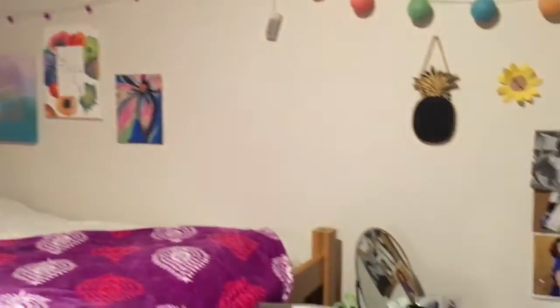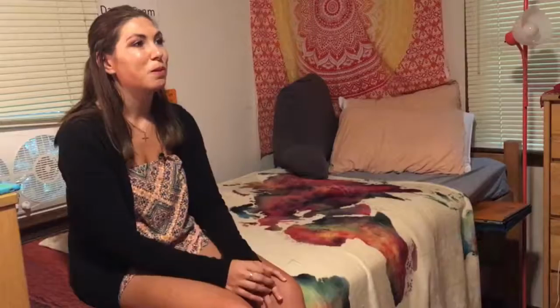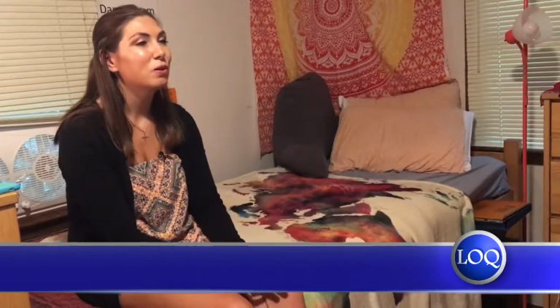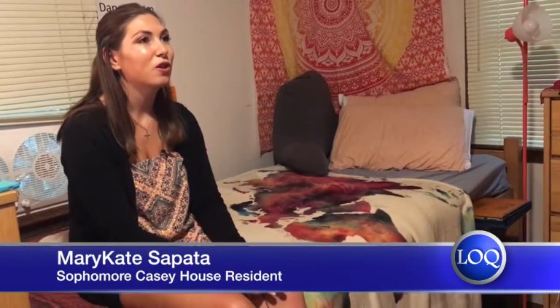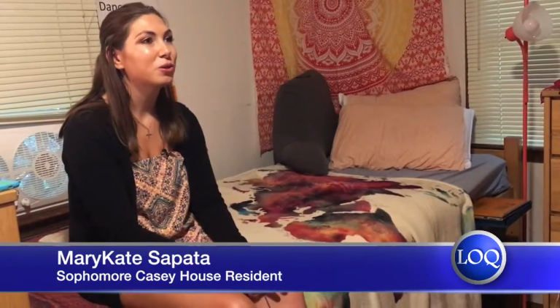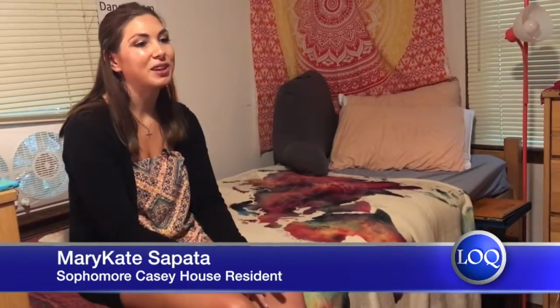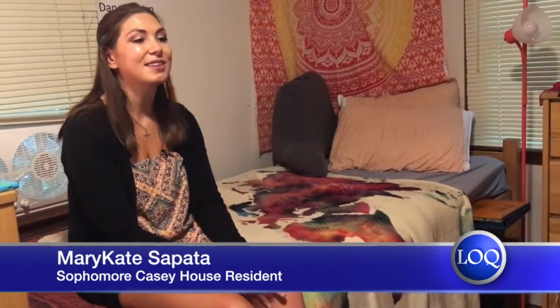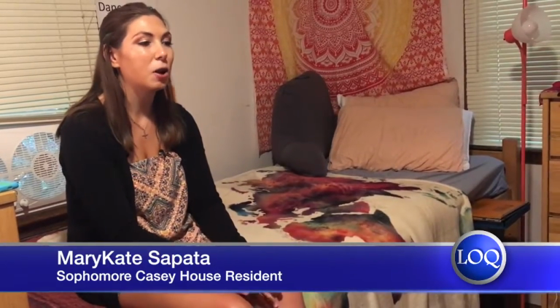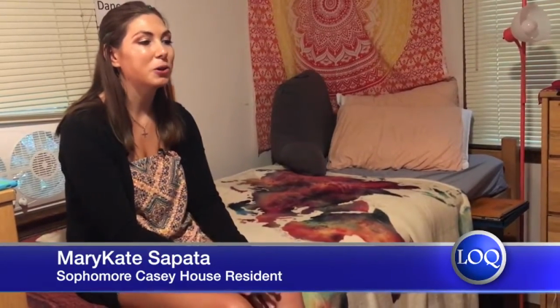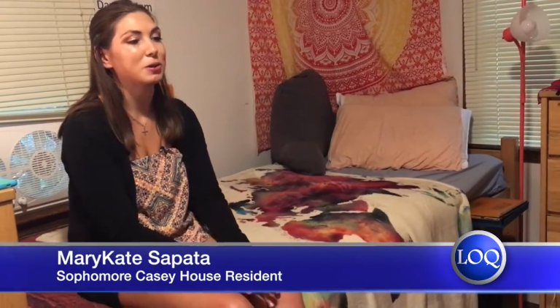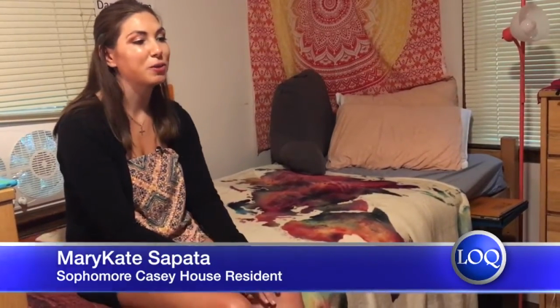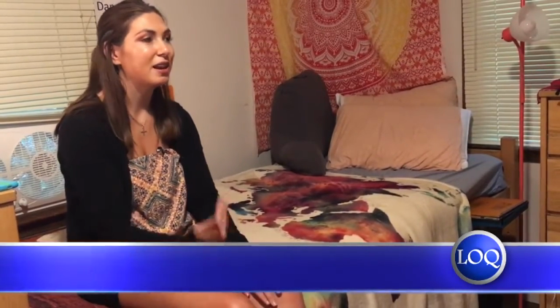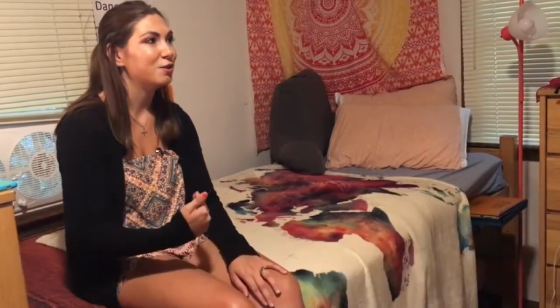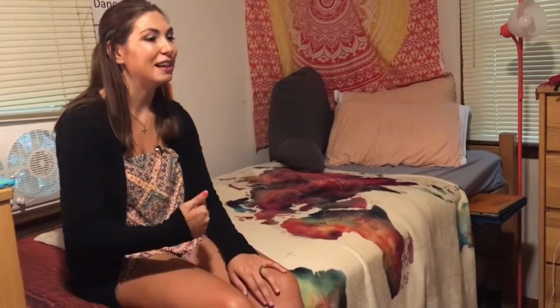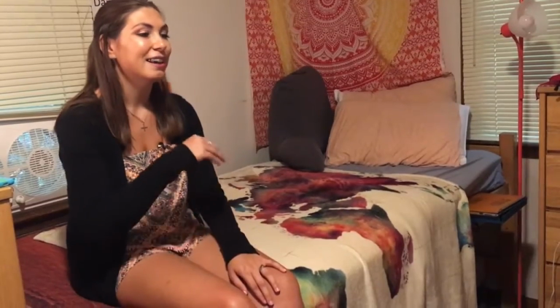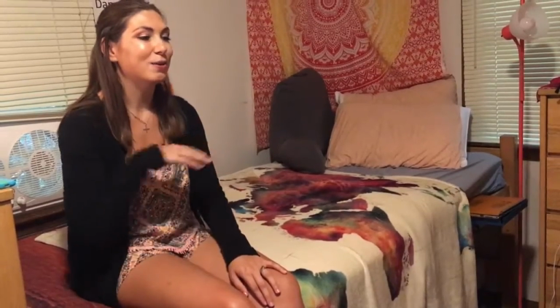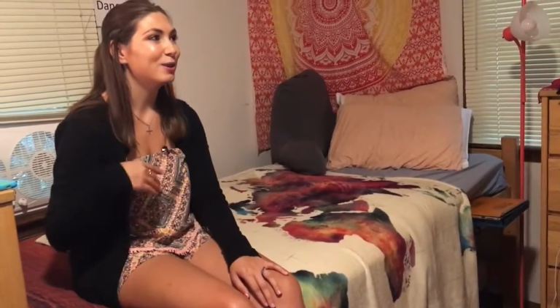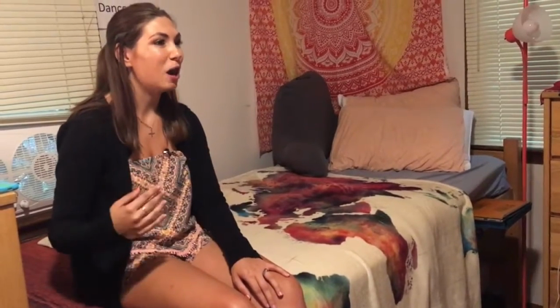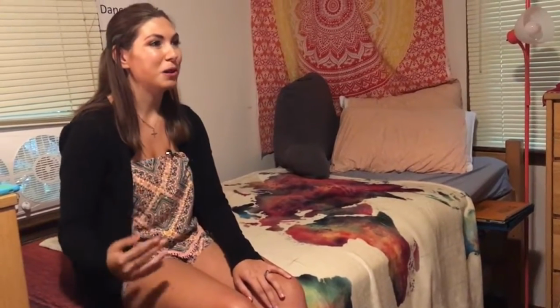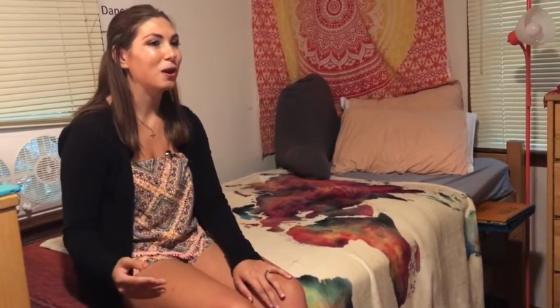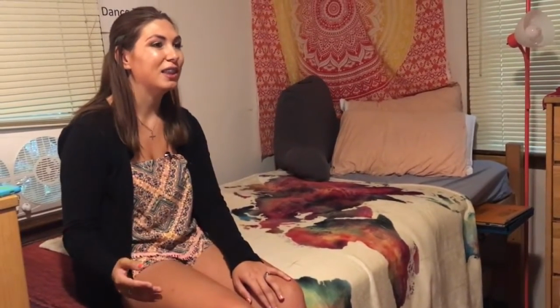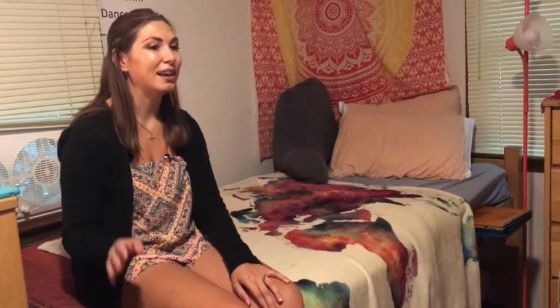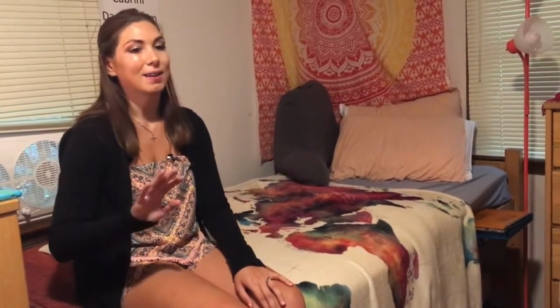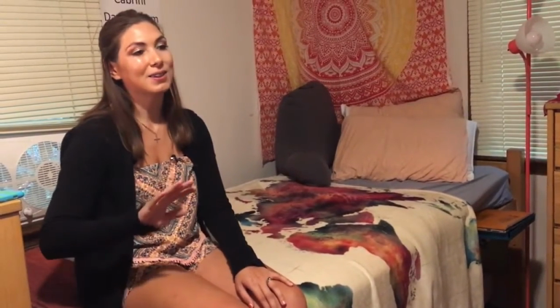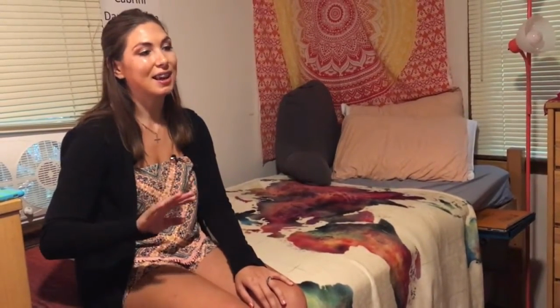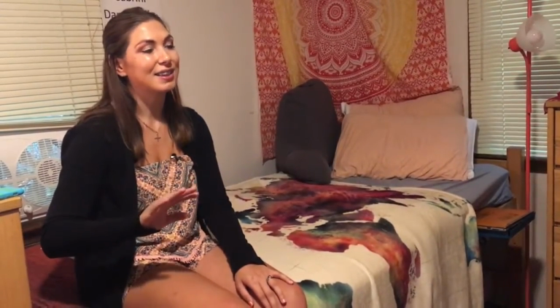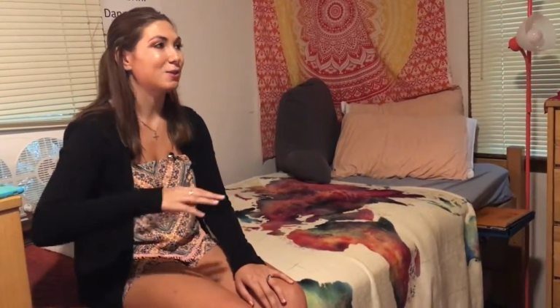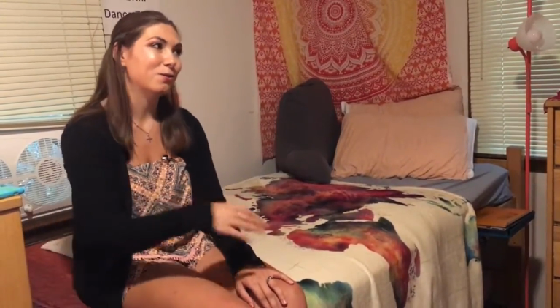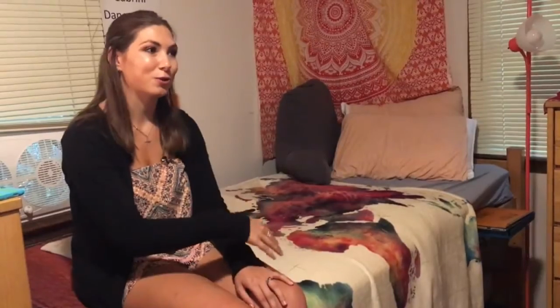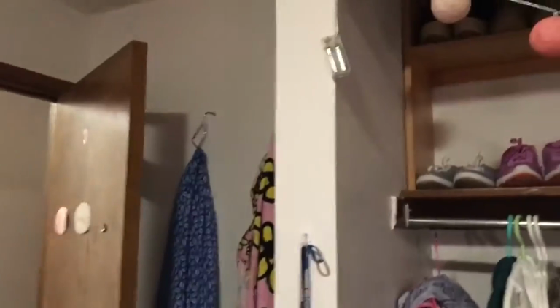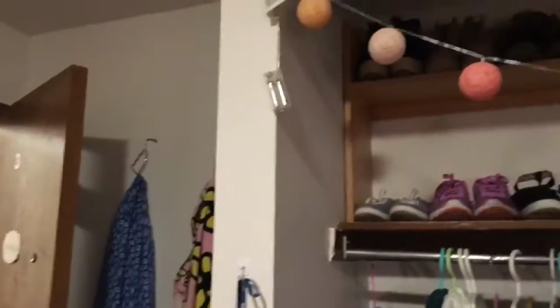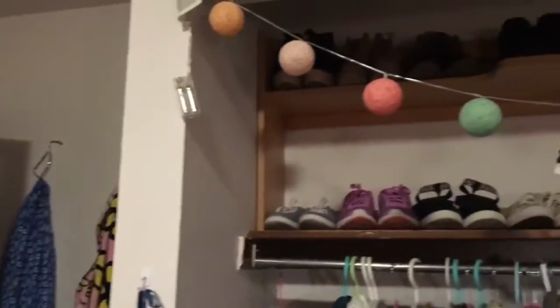My favorite part of the room is the setup because my roommate Ashley did a very good job making sure everything looks nice and is also functional, like our shoe rack.